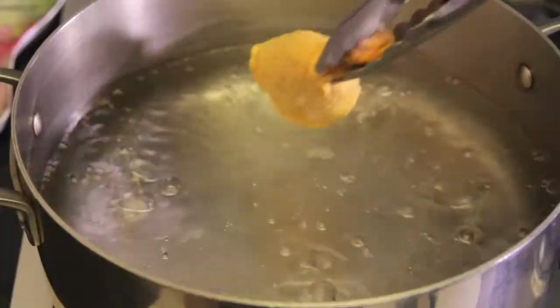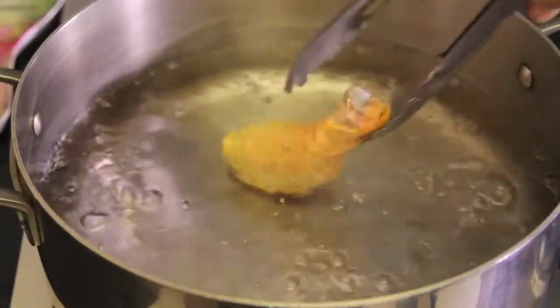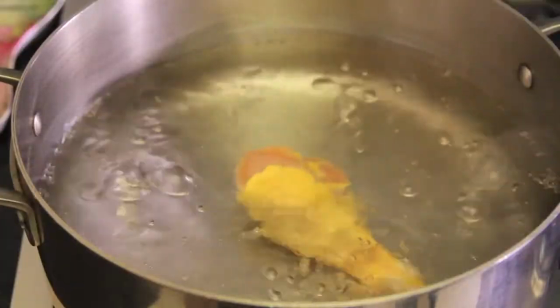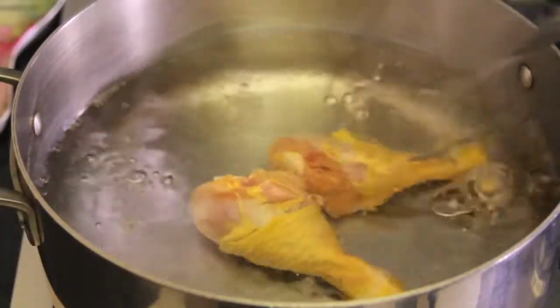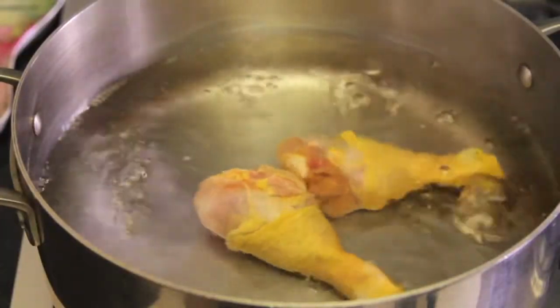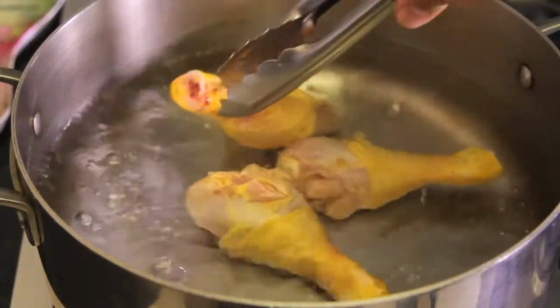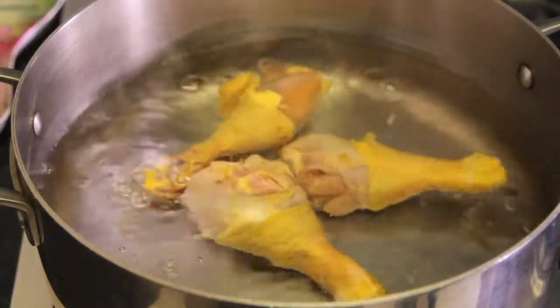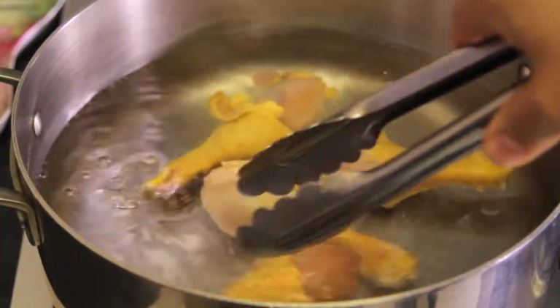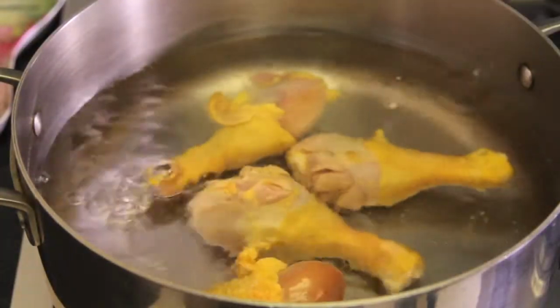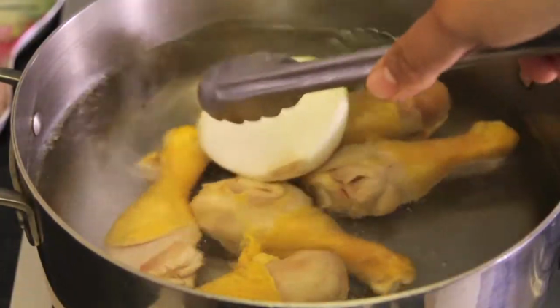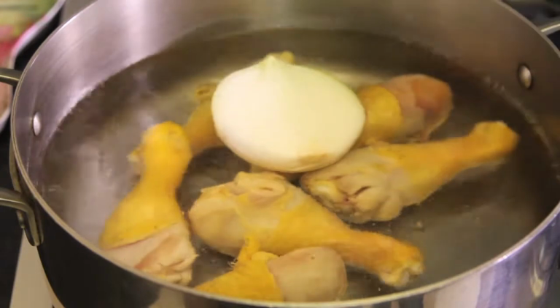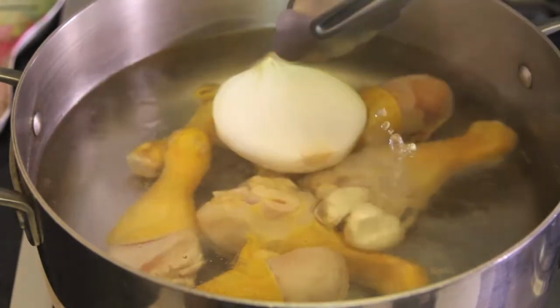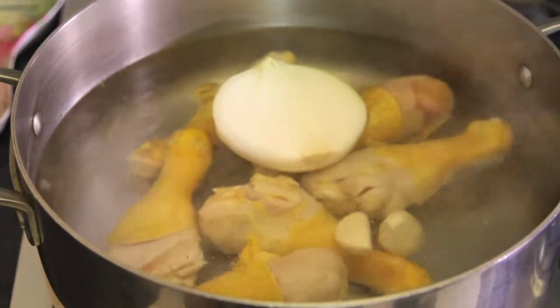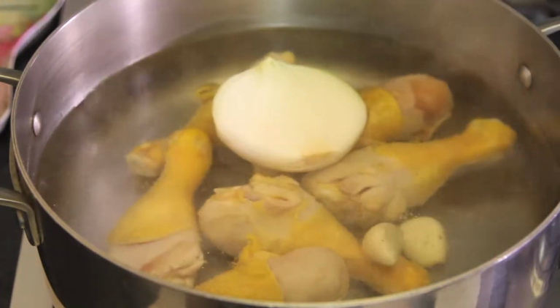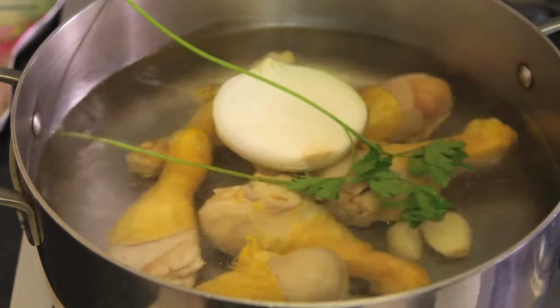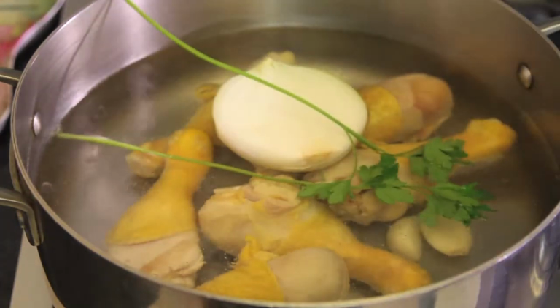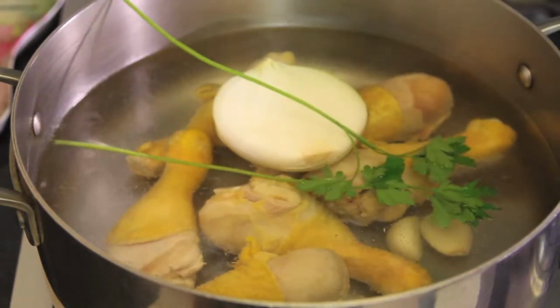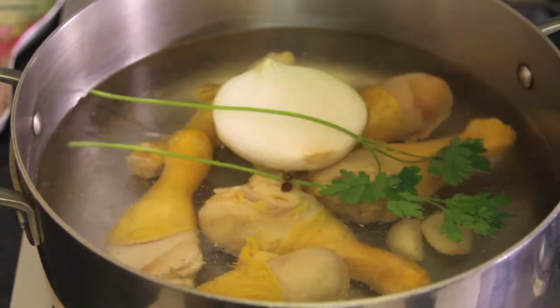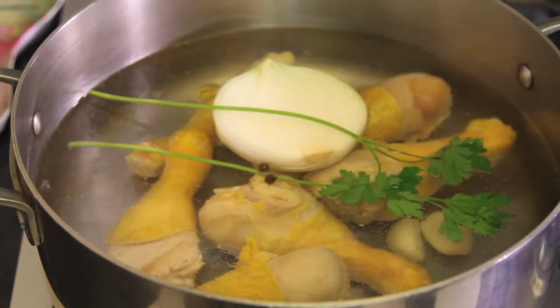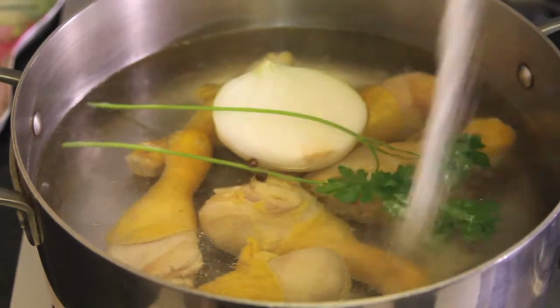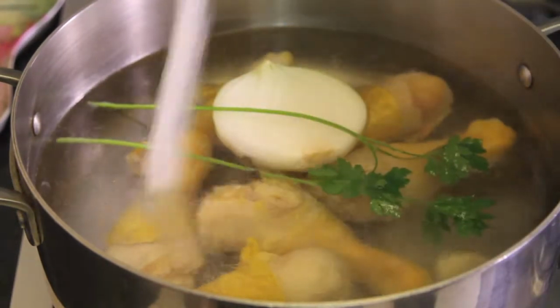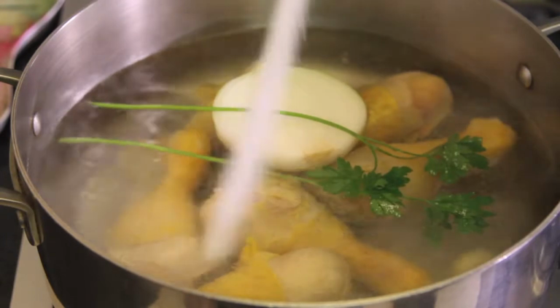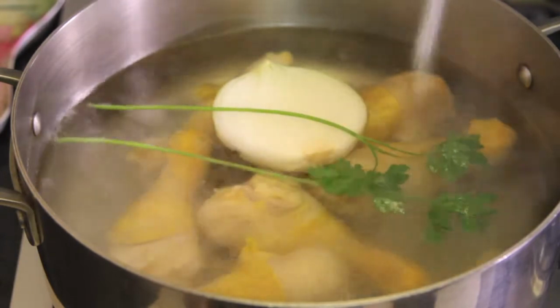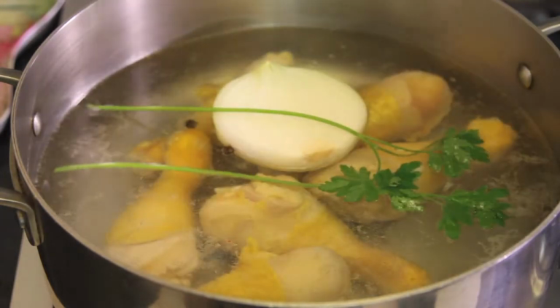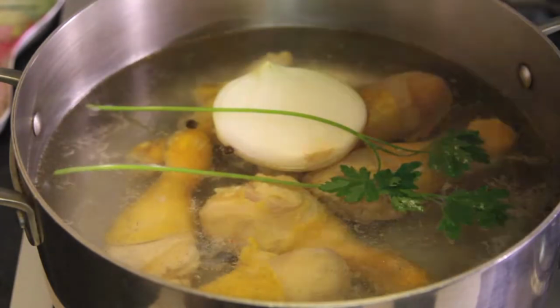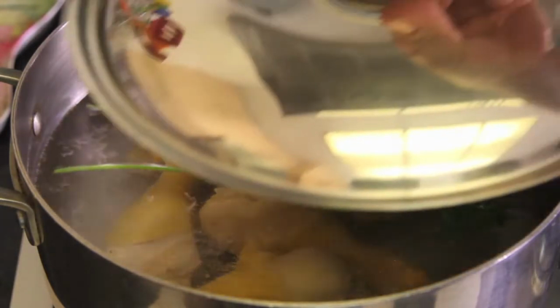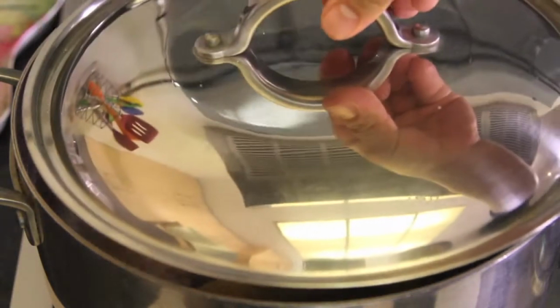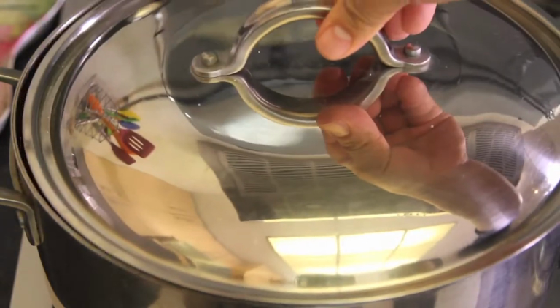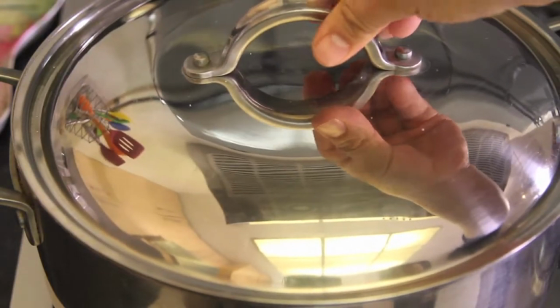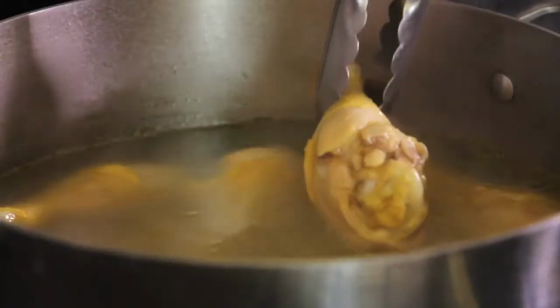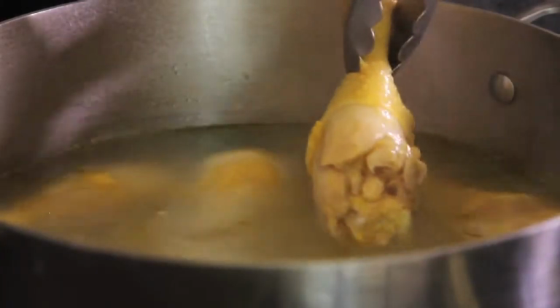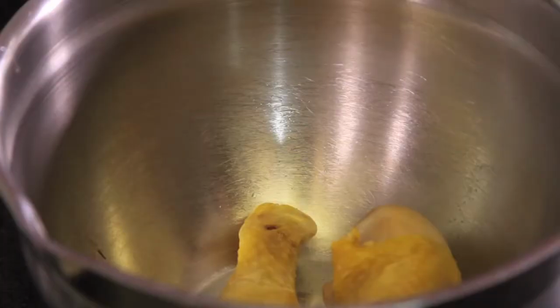First of all, we boil the chicken pieces with enough water, onion, peeled garlic cloves, the parsley branch, peppercorns, and salt for 30 minutes or until the chicken is fully cooked. We remove the chicken pieces from the pot and save.